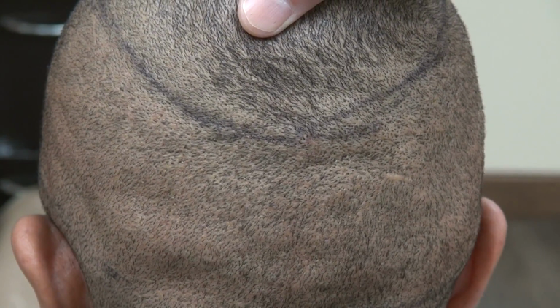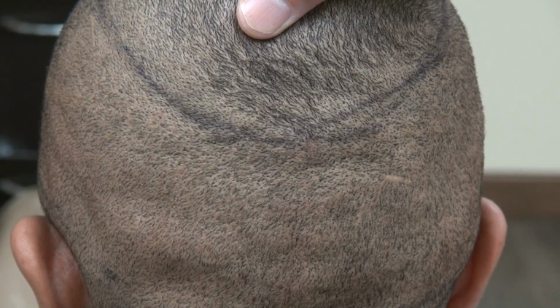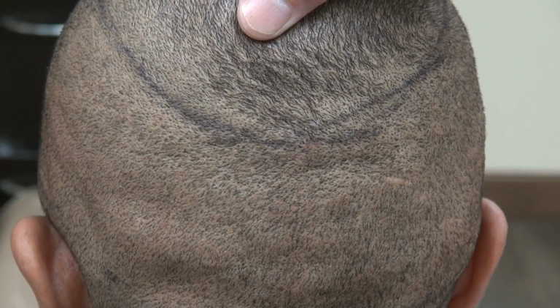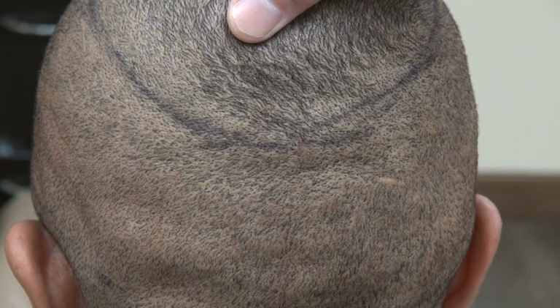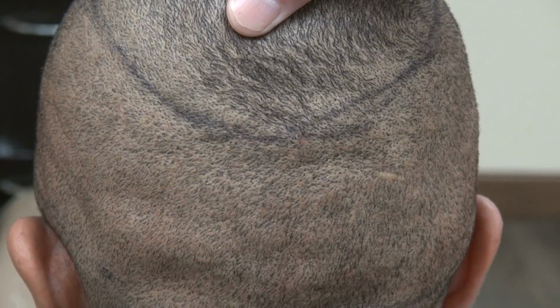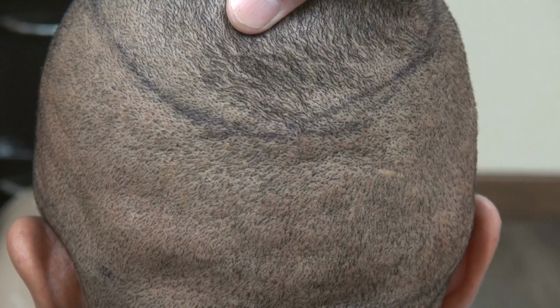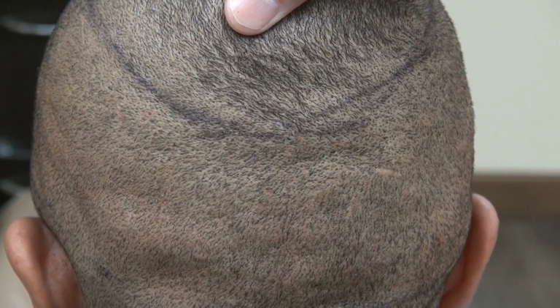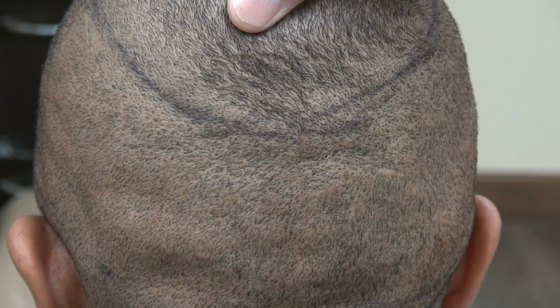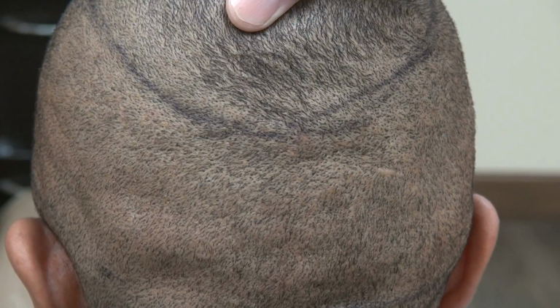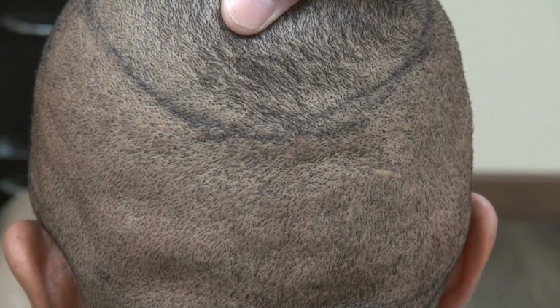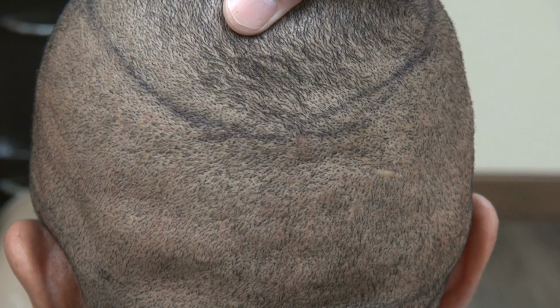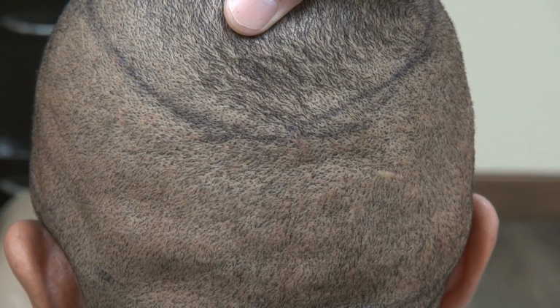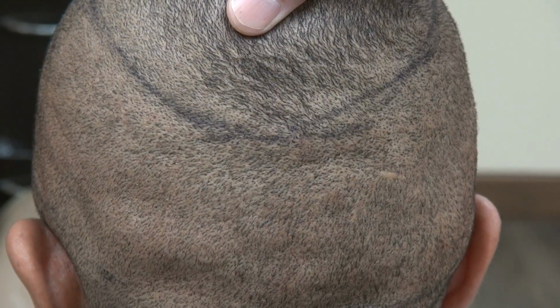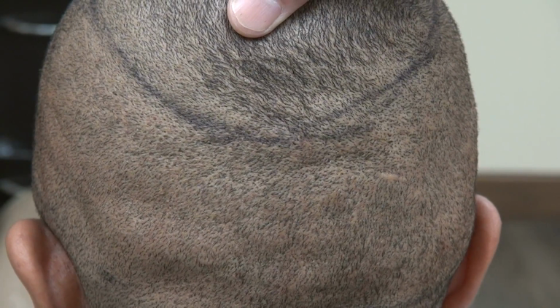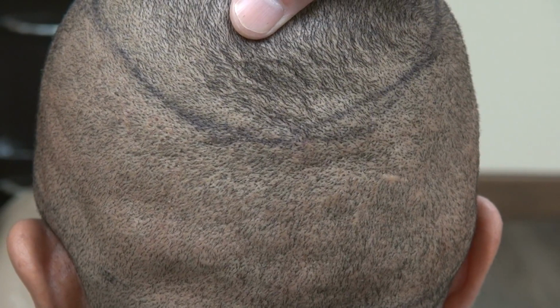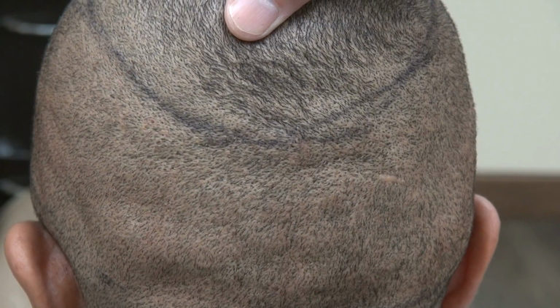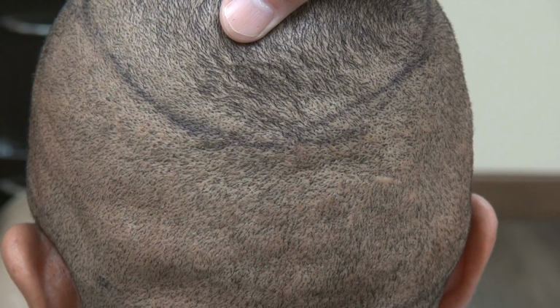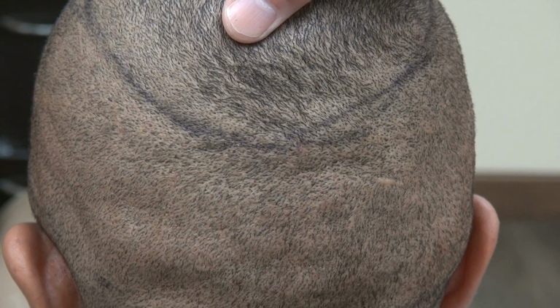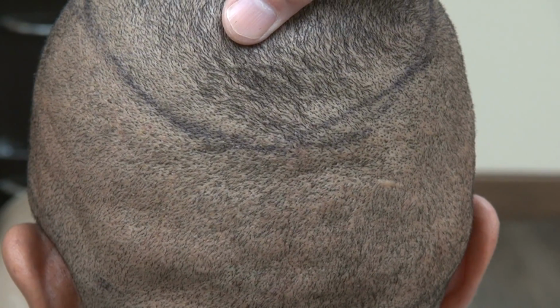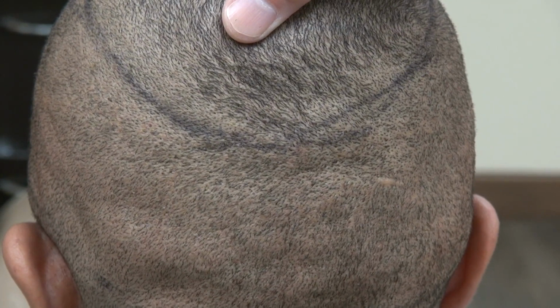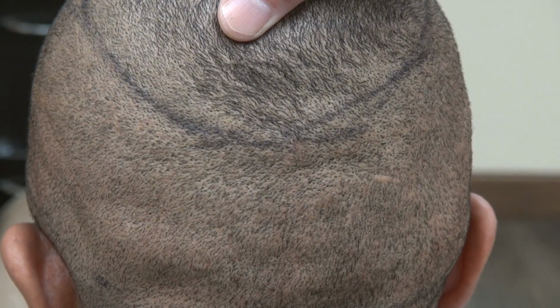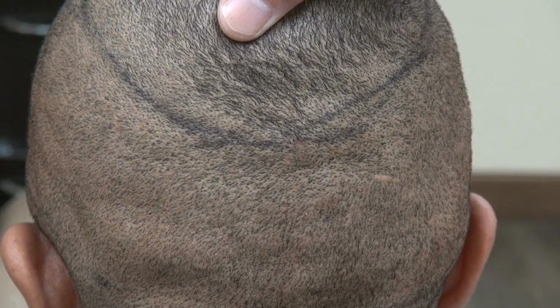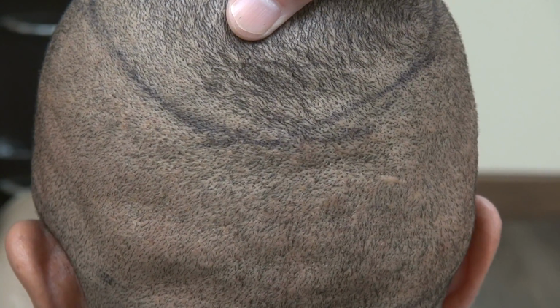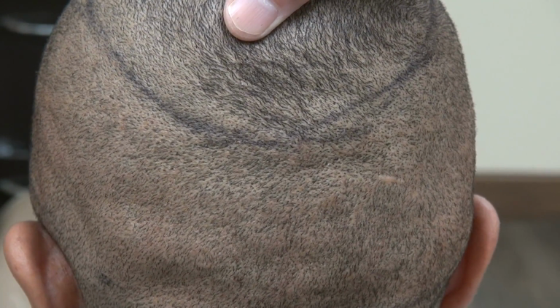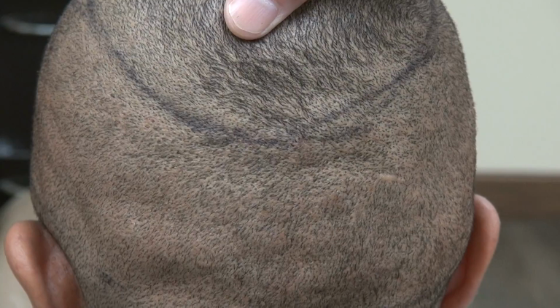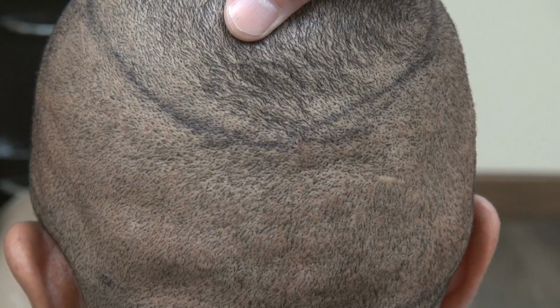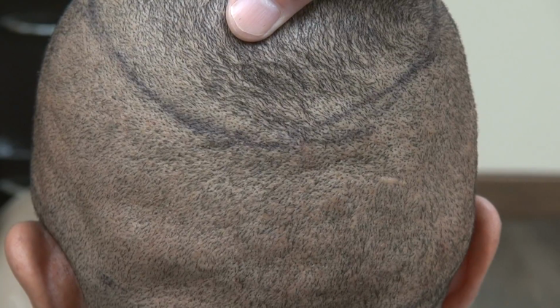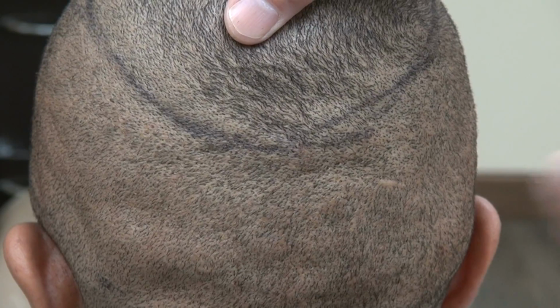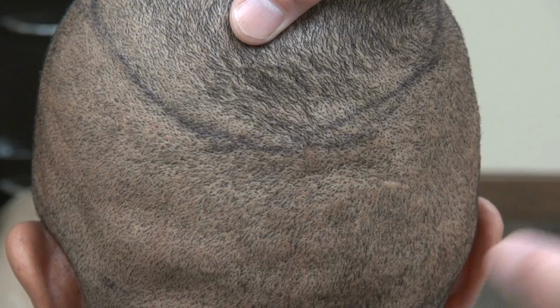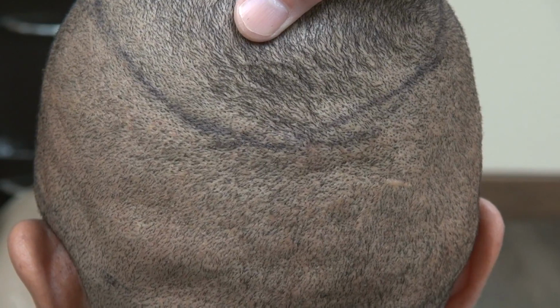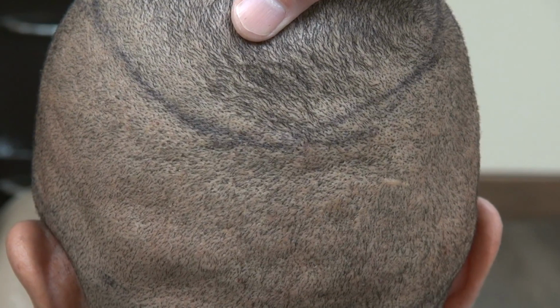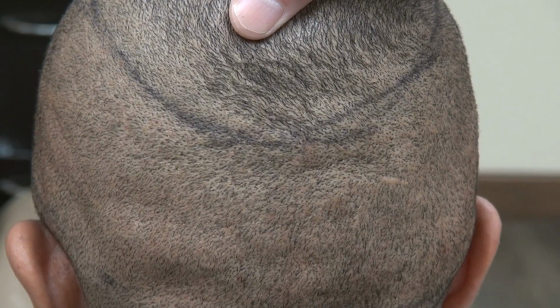This is completely shaved with a clipper, showing what the area looks like without a visible scar. There's no surgery without some scarring. Both FUE and FUT scar, but the FUE scar is hard to see.